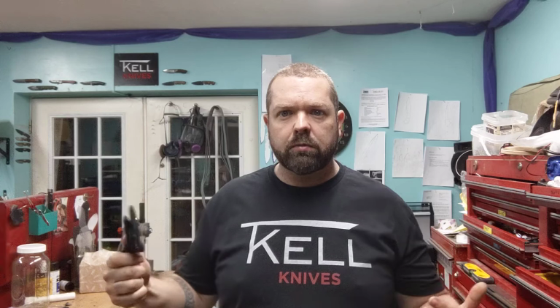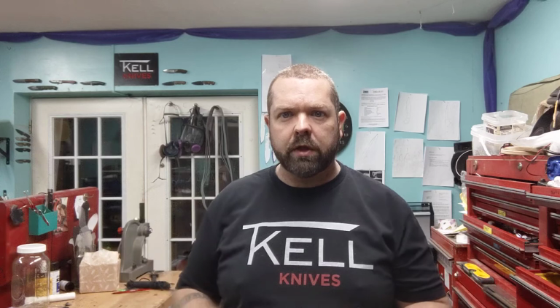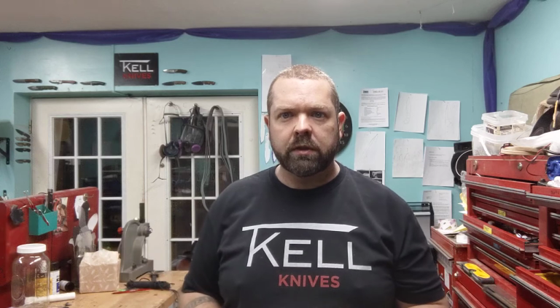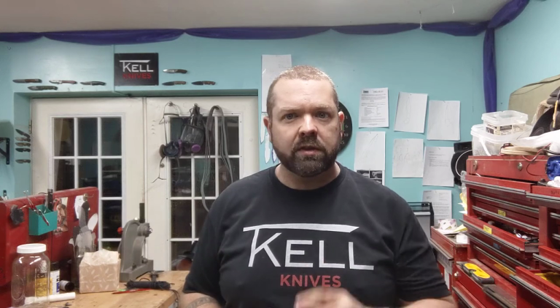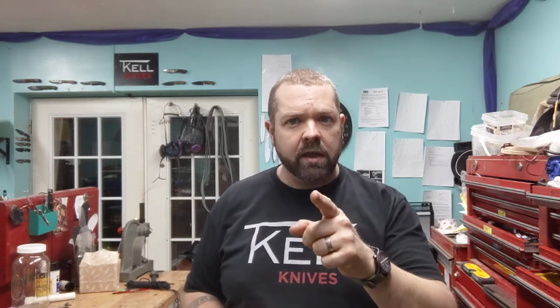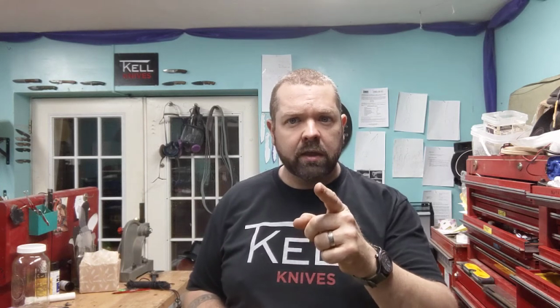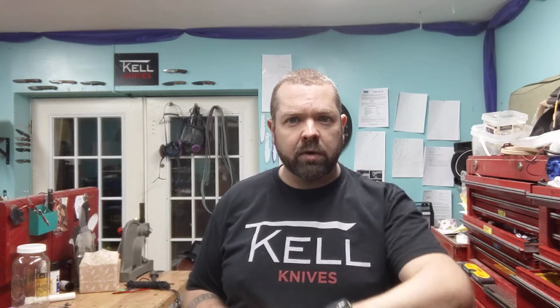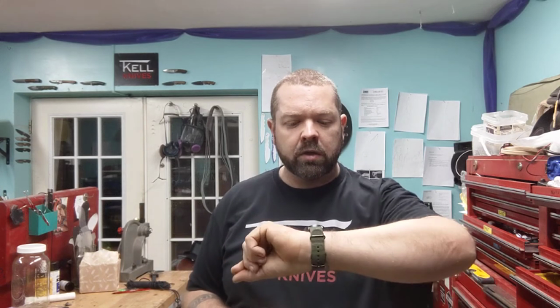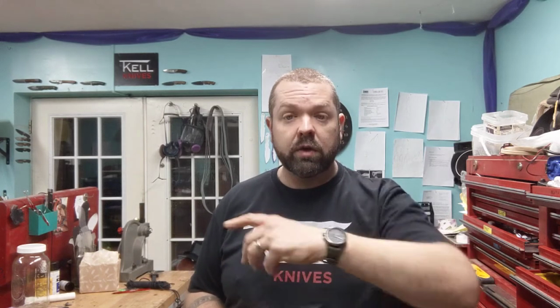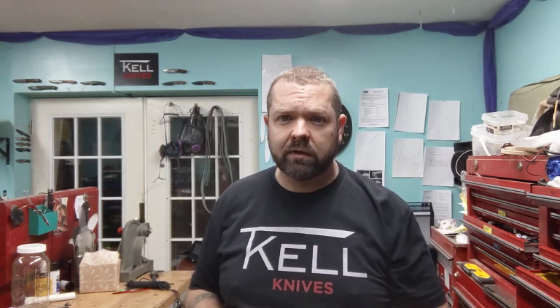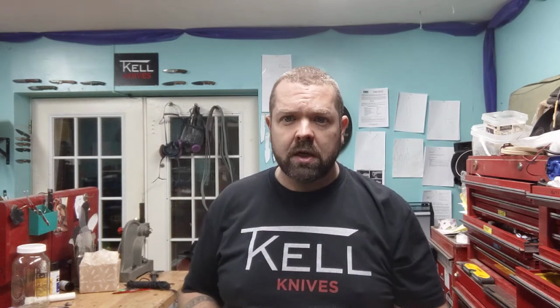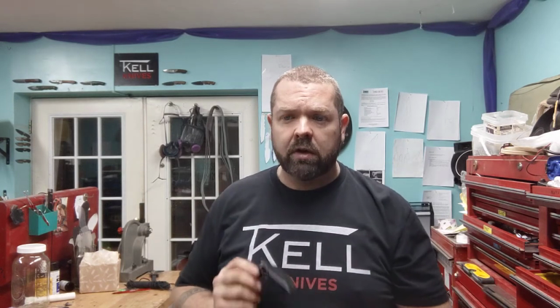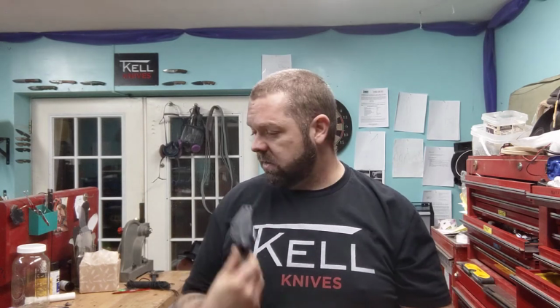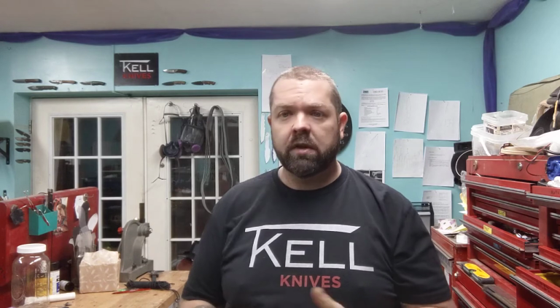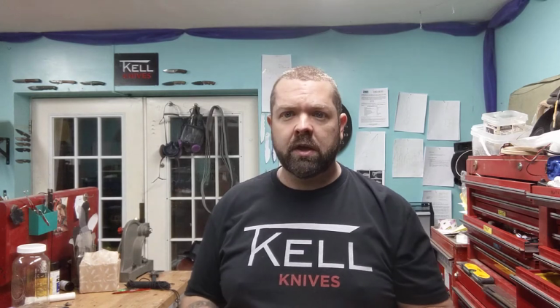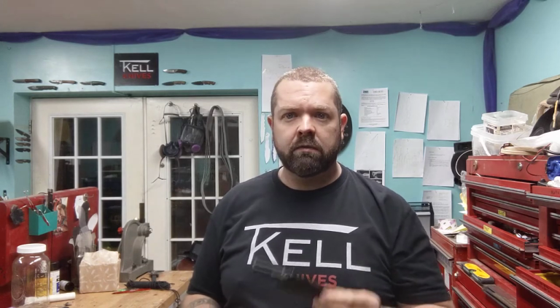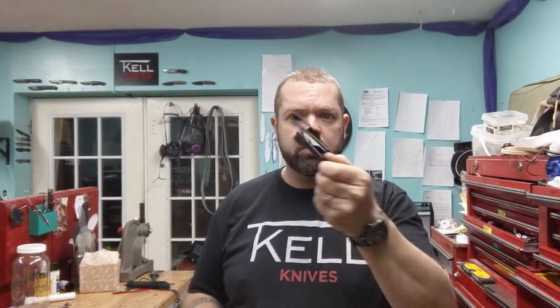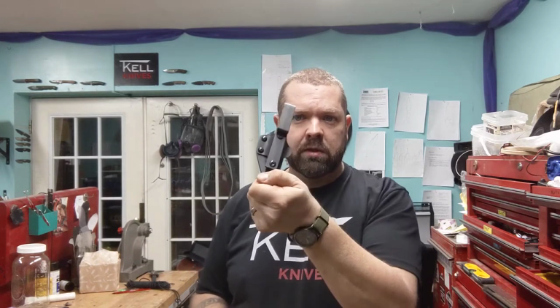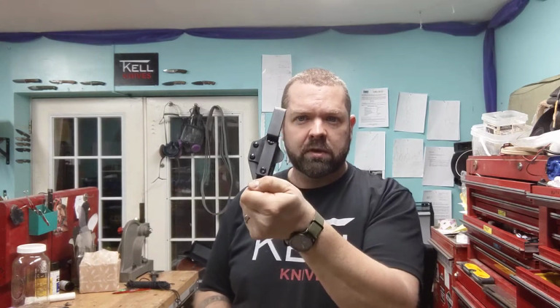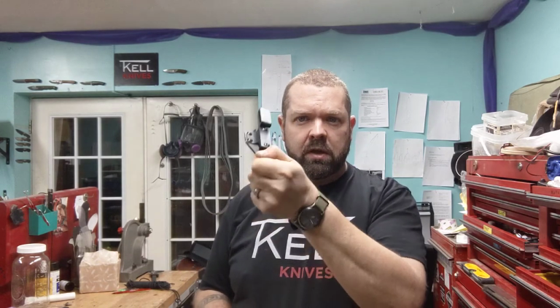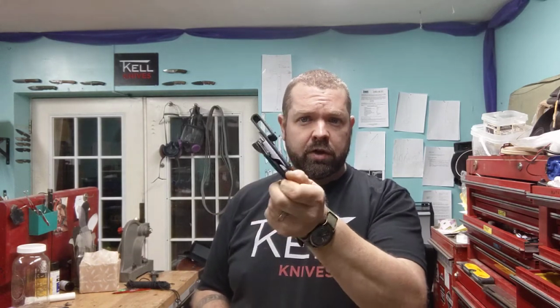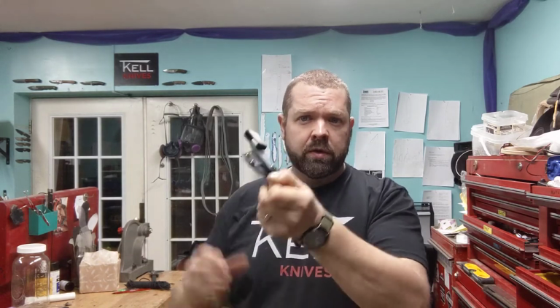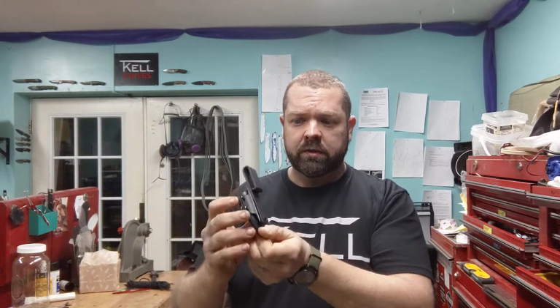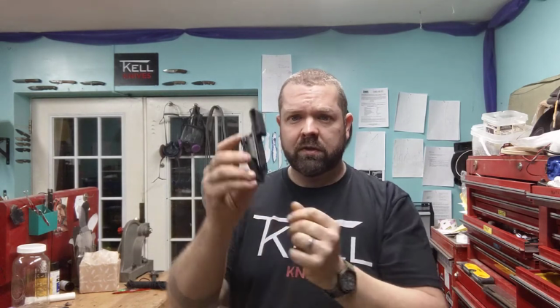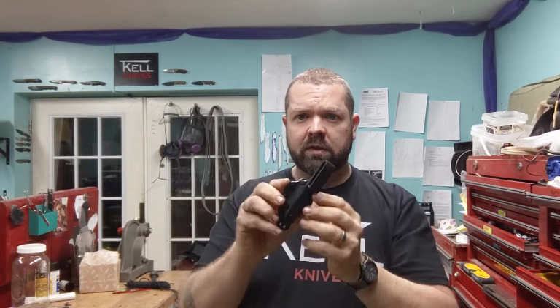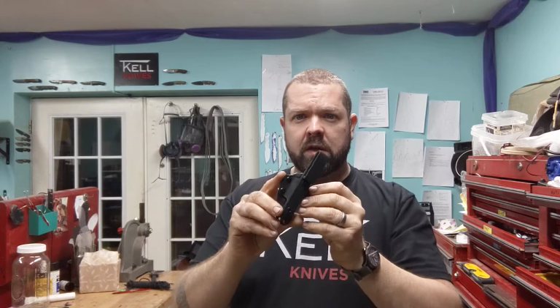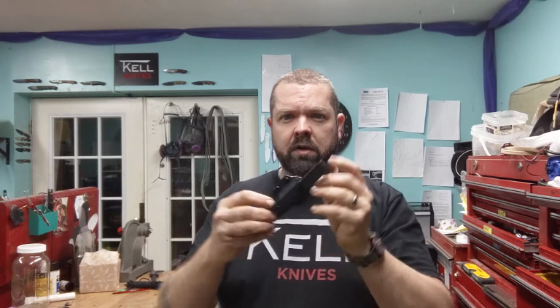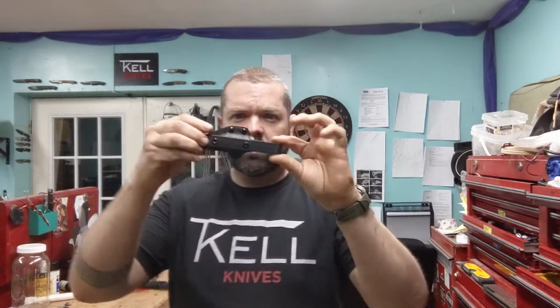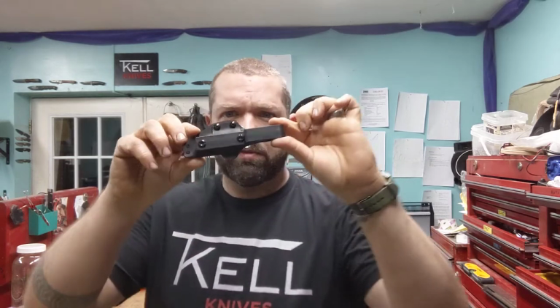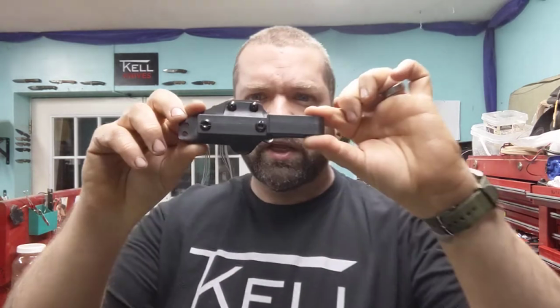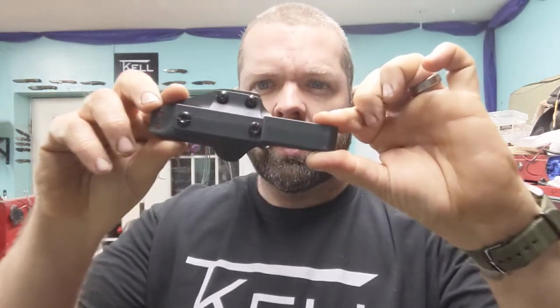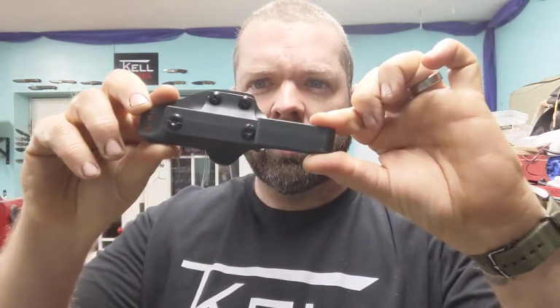Good morning! Today, January the 26th, we're going to talk about the vertical draw clips that are new. So this is the new vertical draw clip on a nightshade.